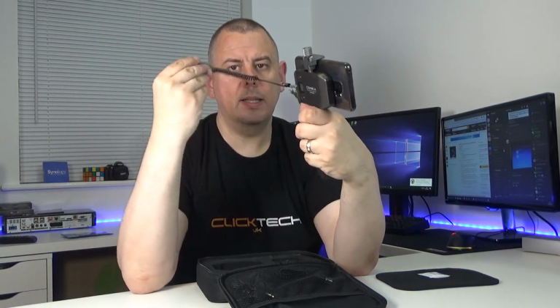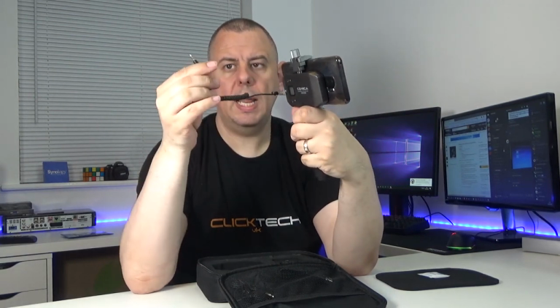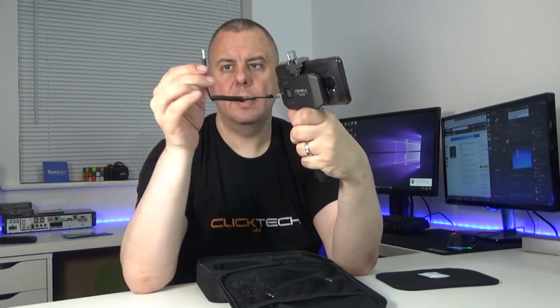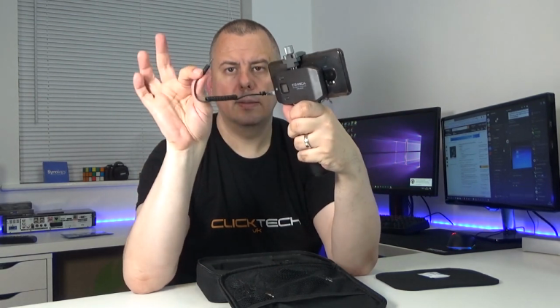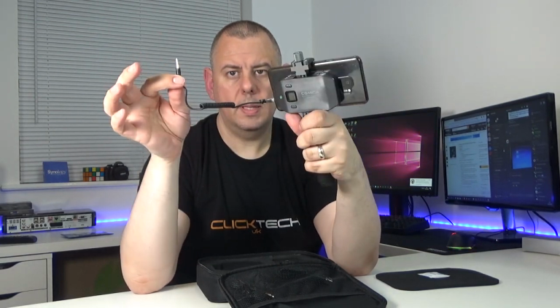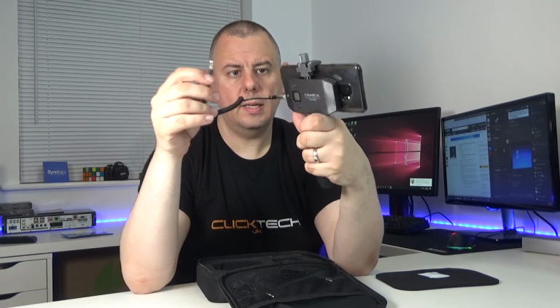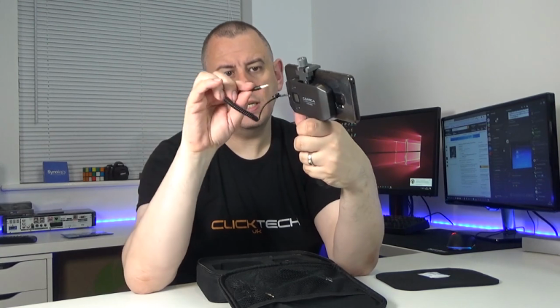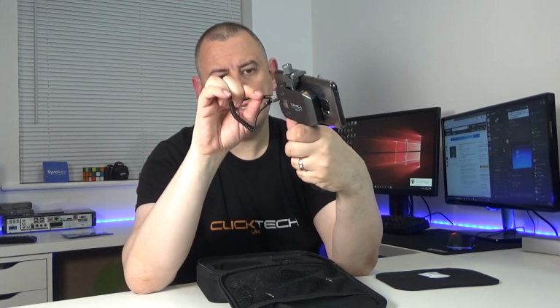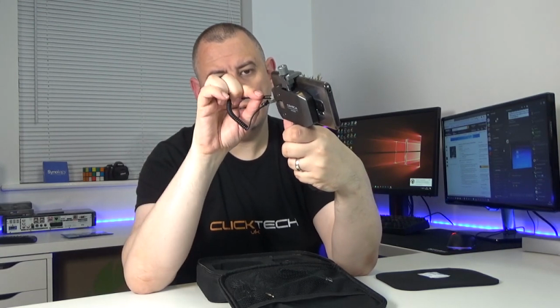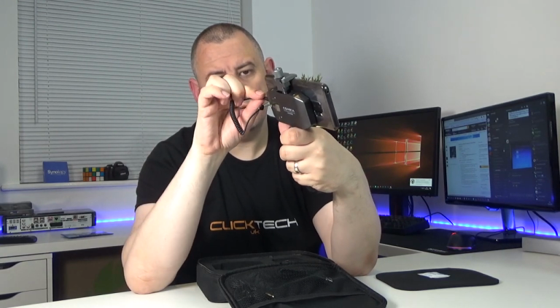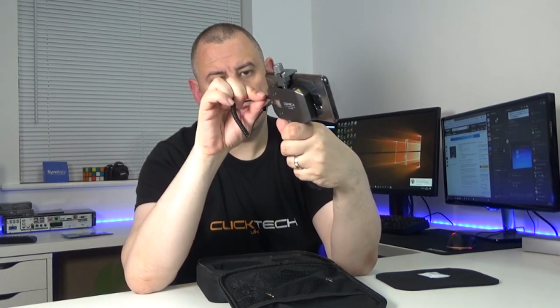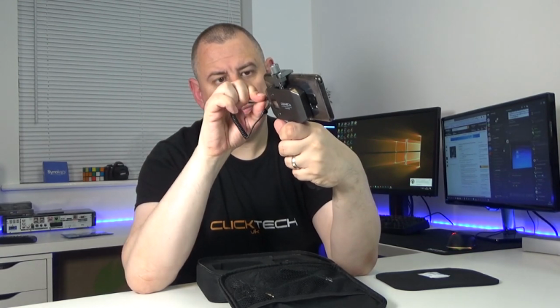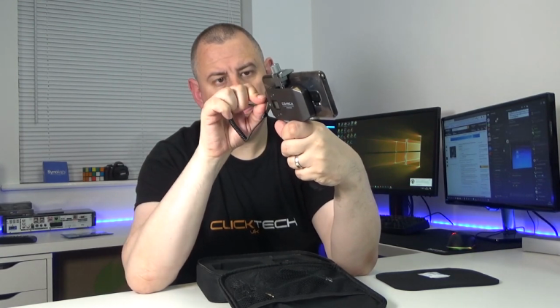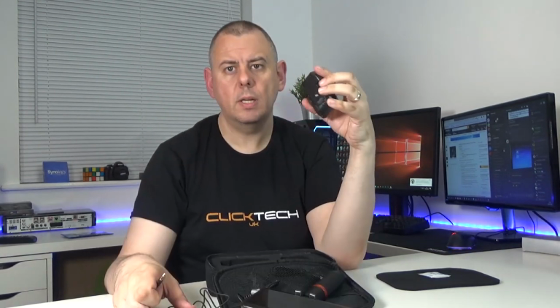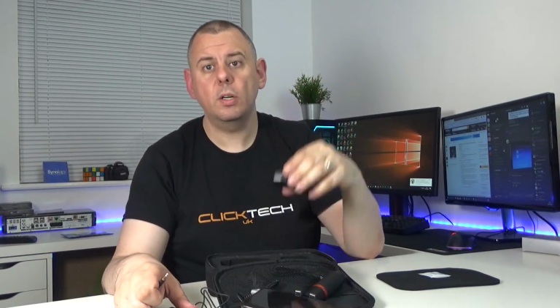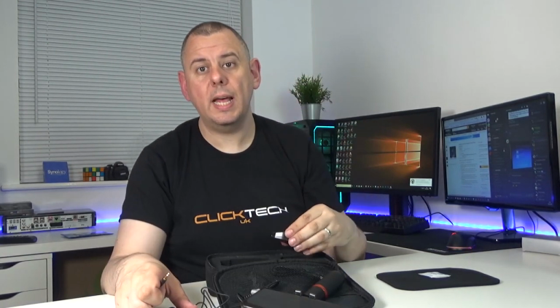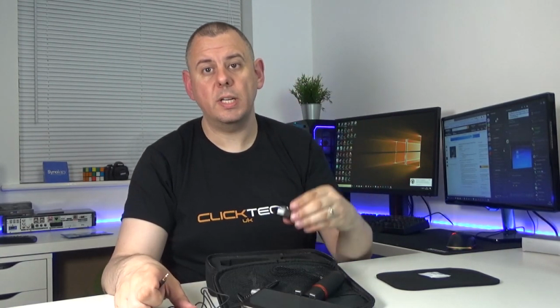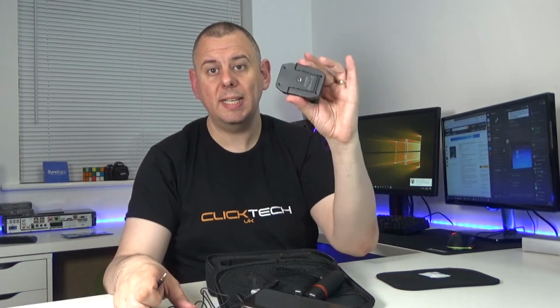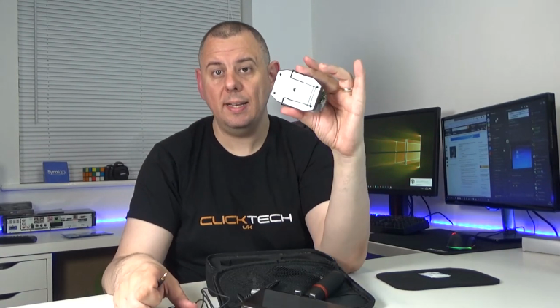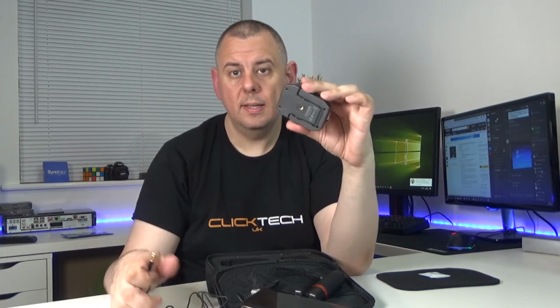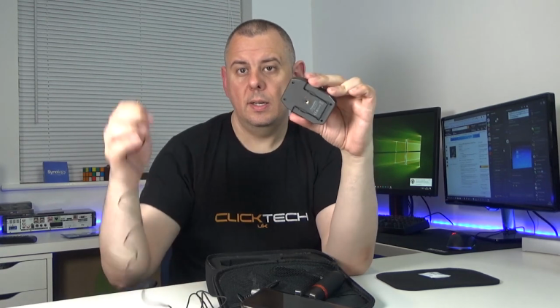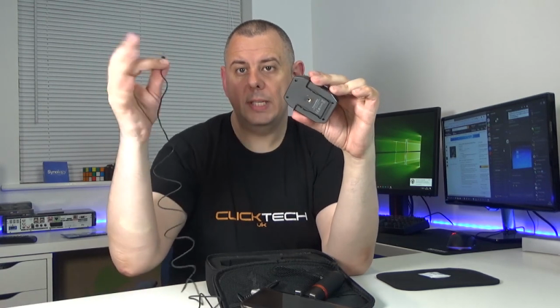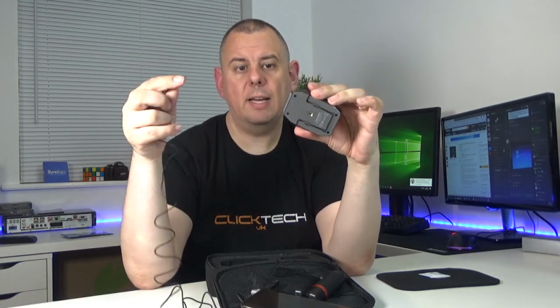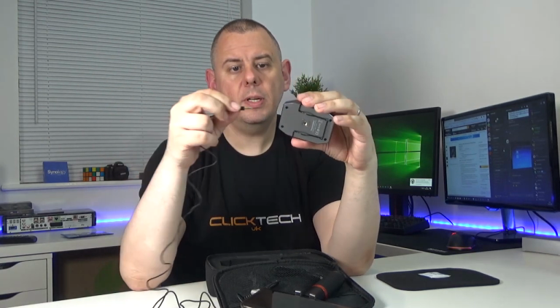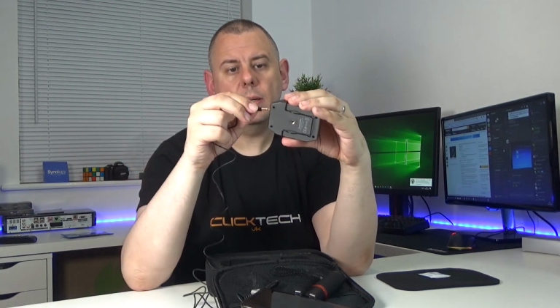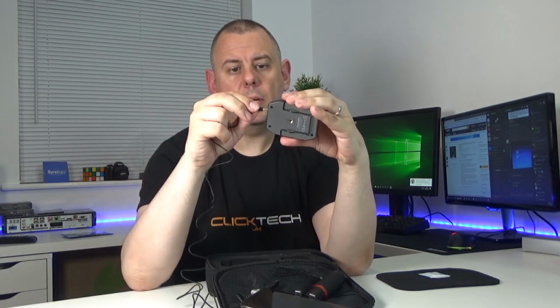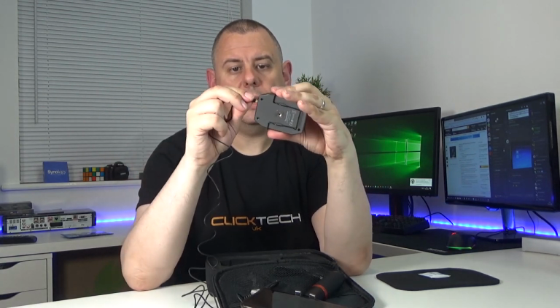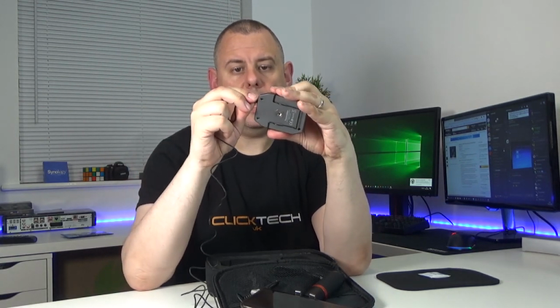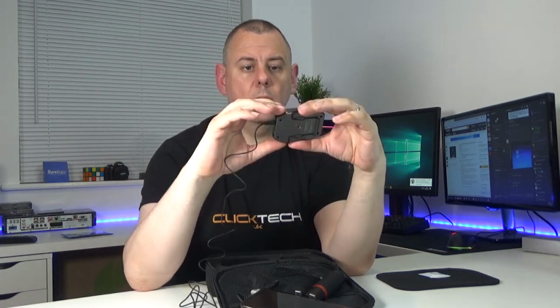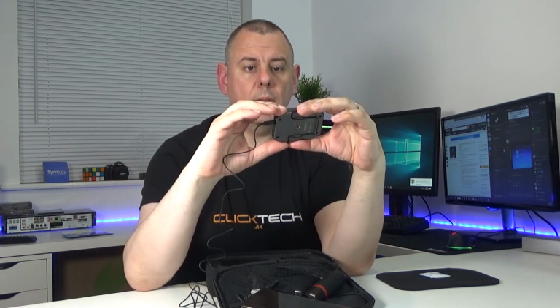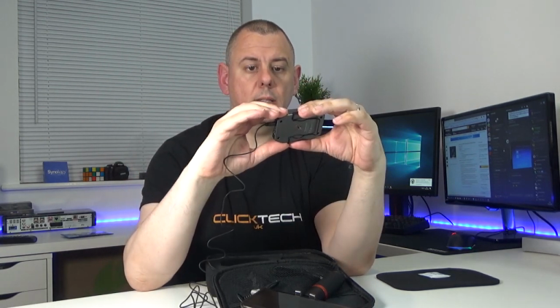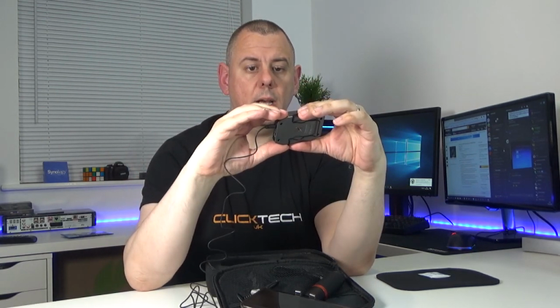So if we plug this in - the grey plug goes into the phone and the black one goes into the receiver. Looking at the transmitter, we take the lav mic and plug it in there, then we'll turn it on.